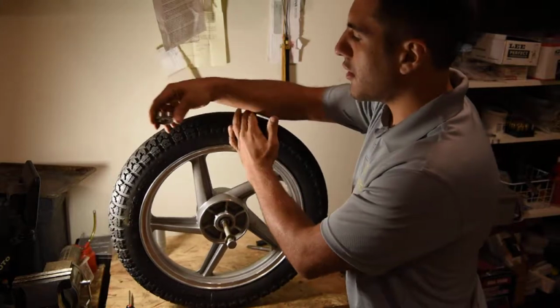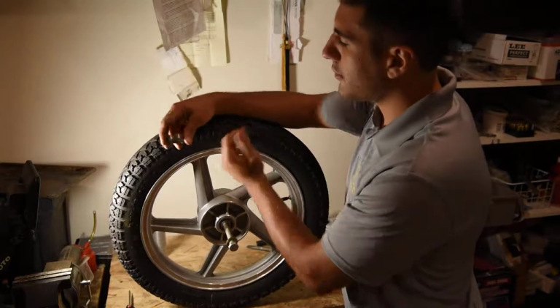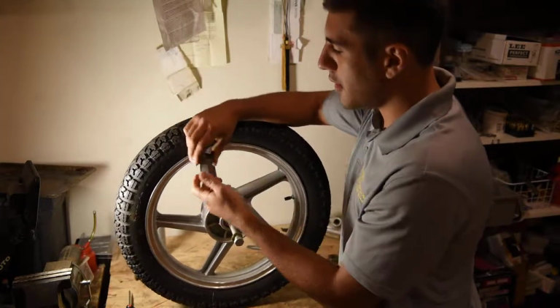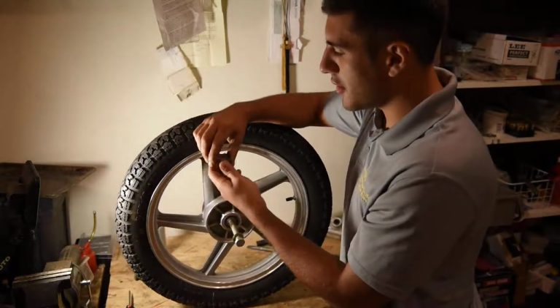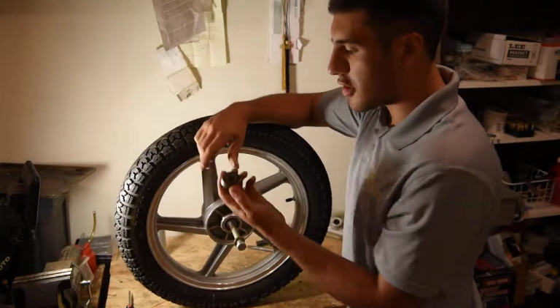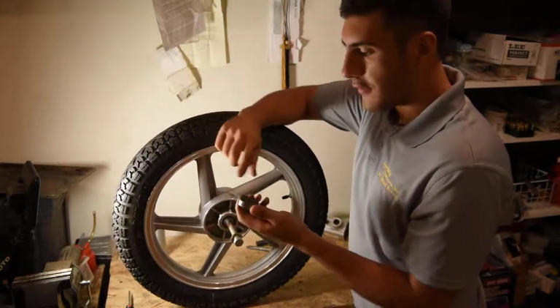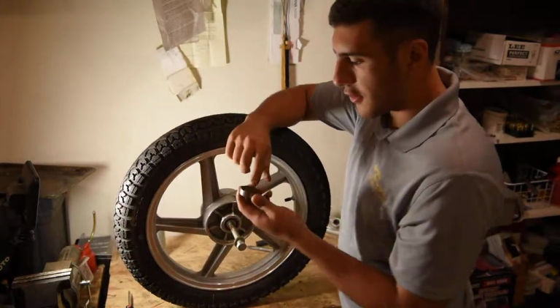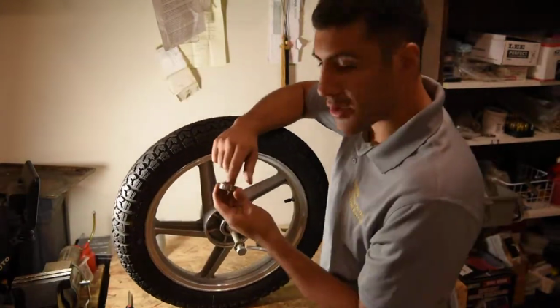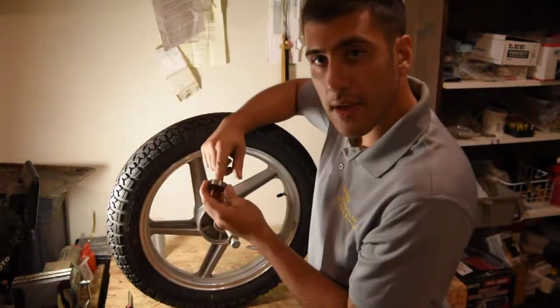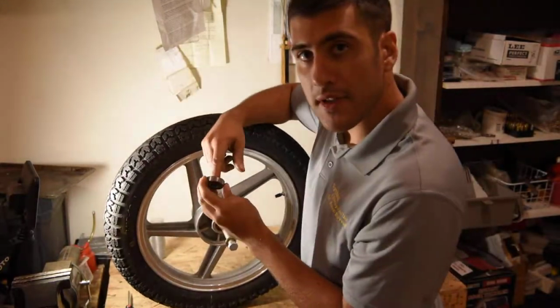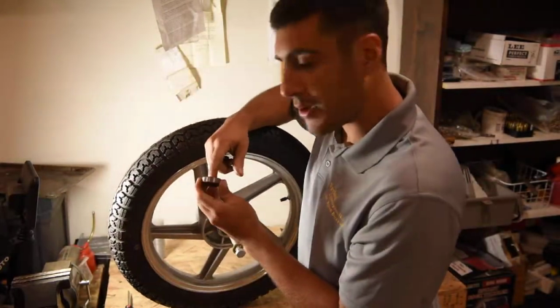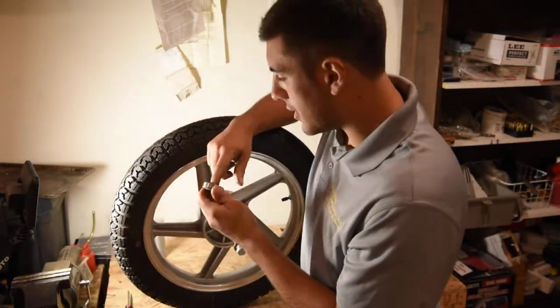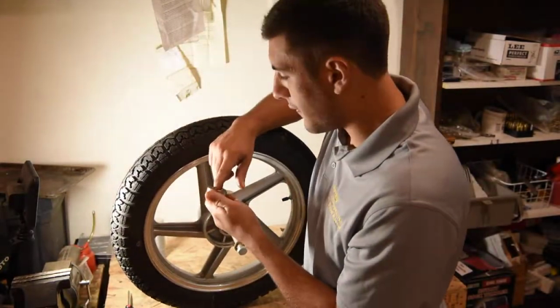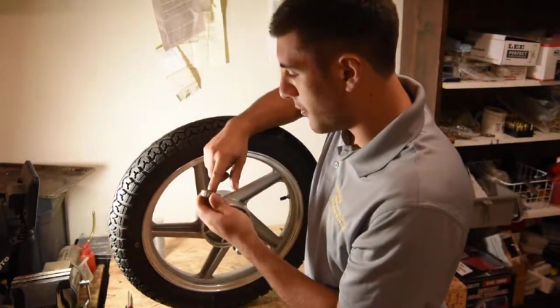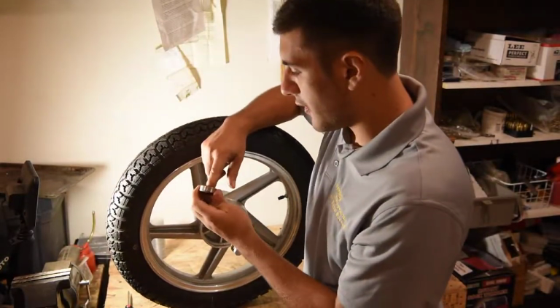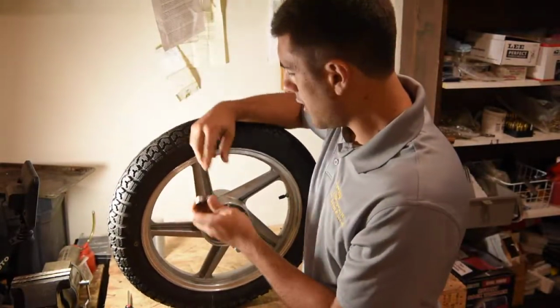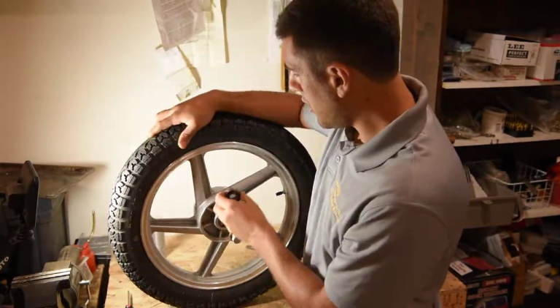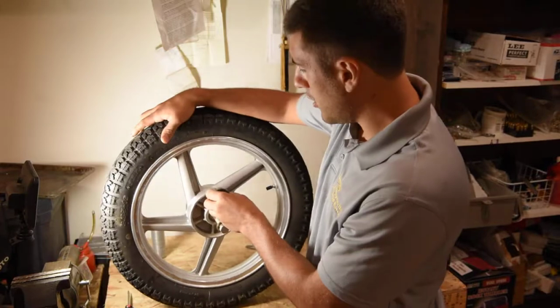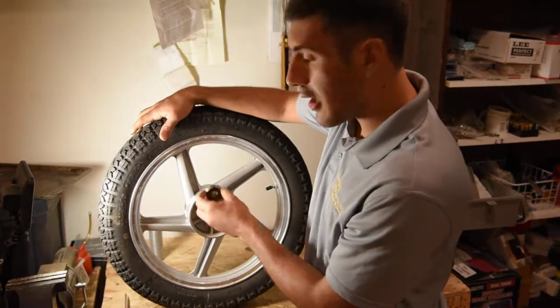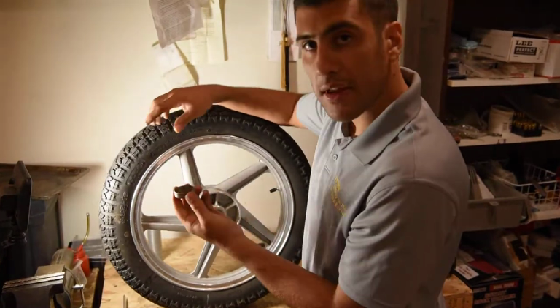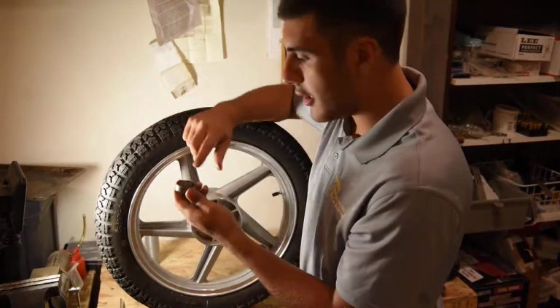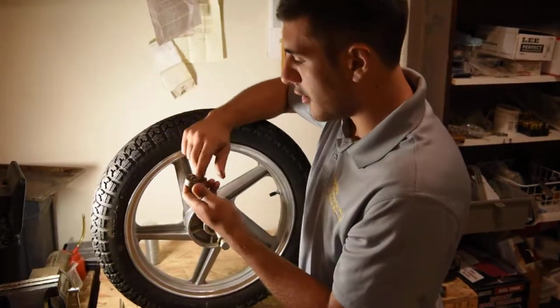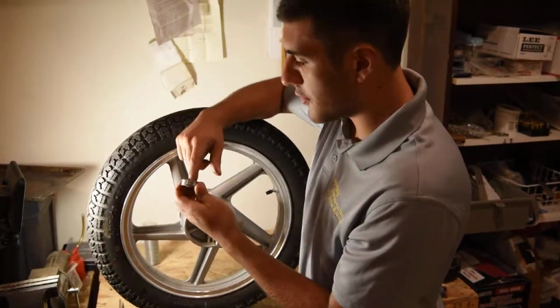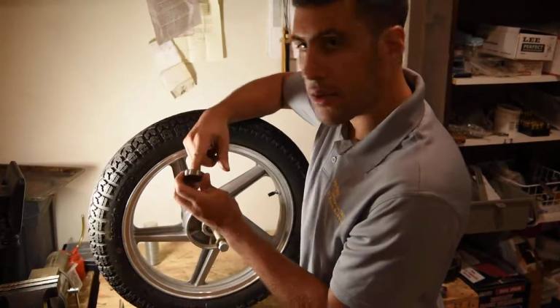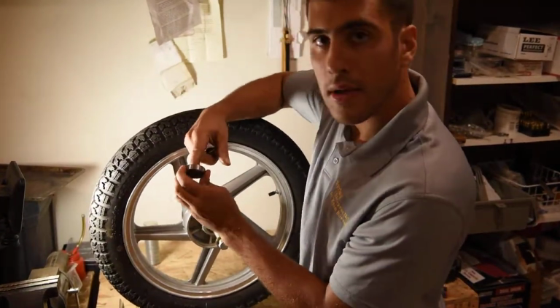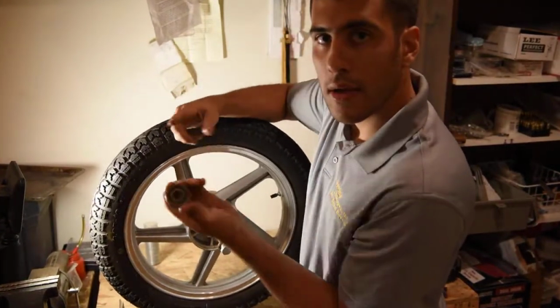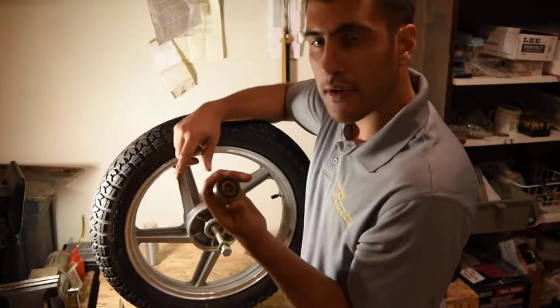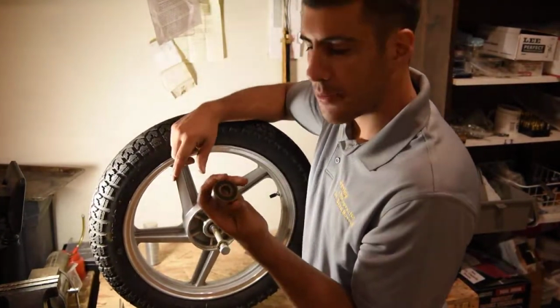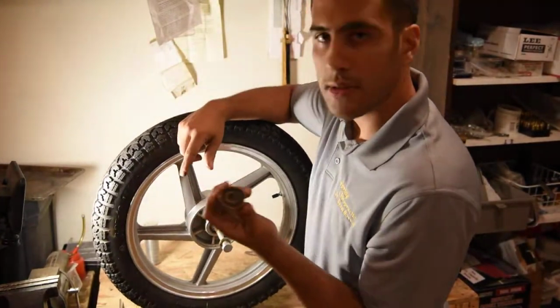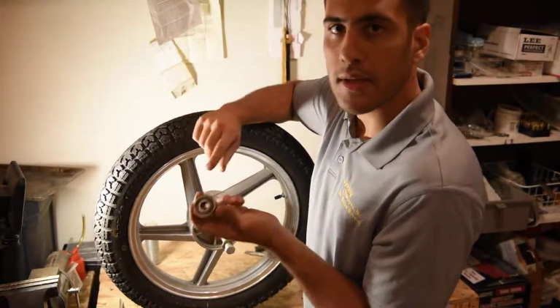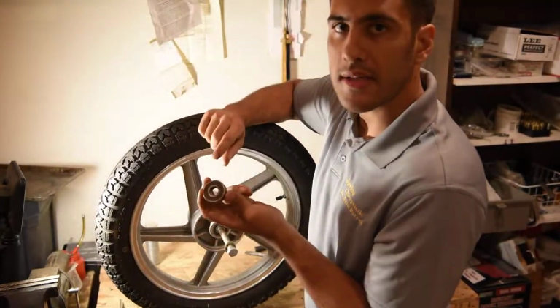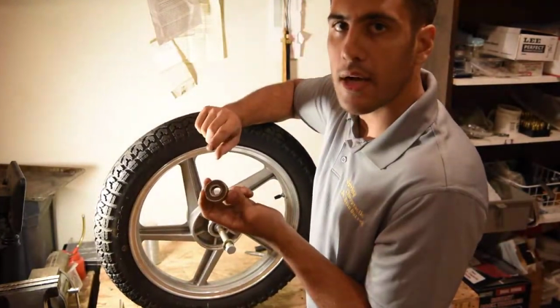So it's good to check it first, see if it's spinning, see if it's moving. You can do that with it on there. This one, for example, is completely seized up.